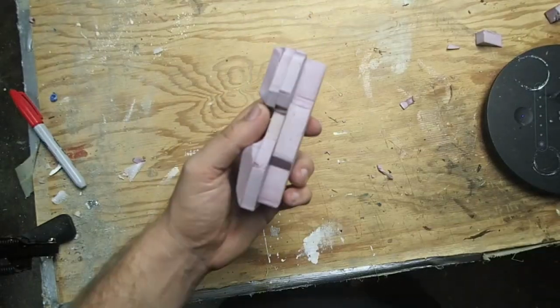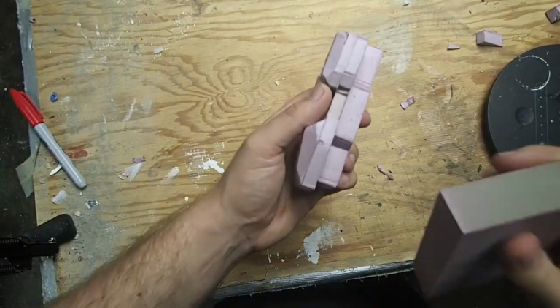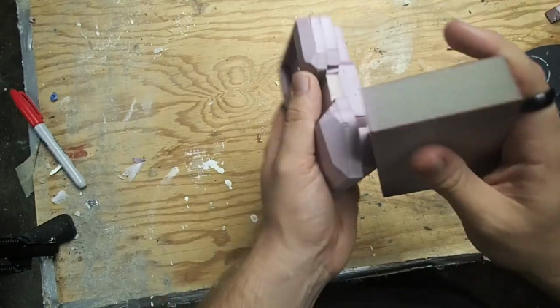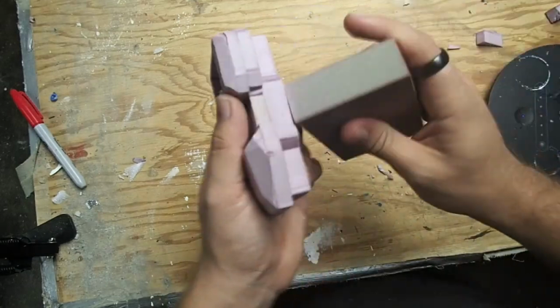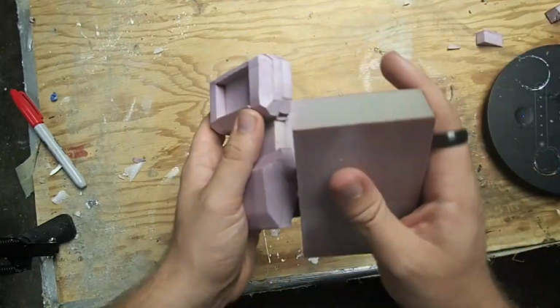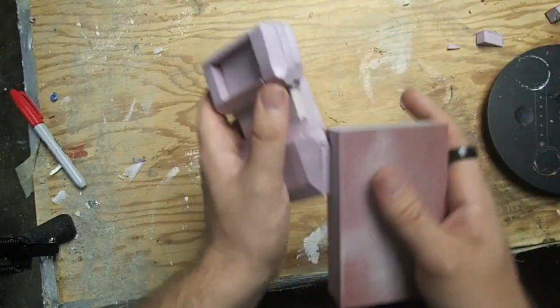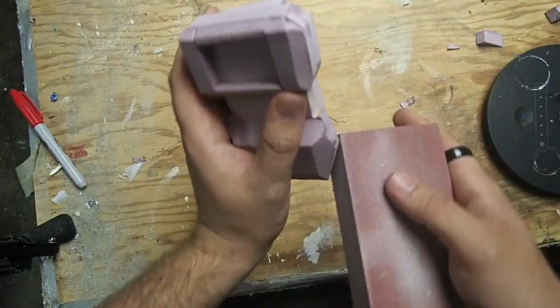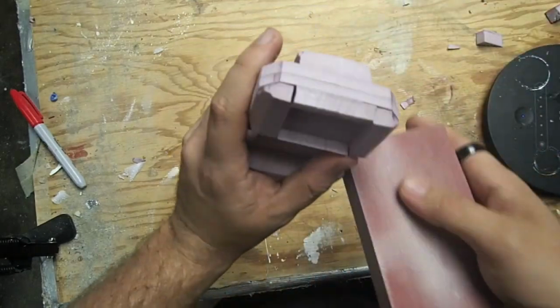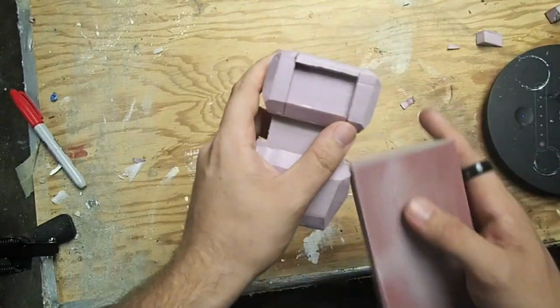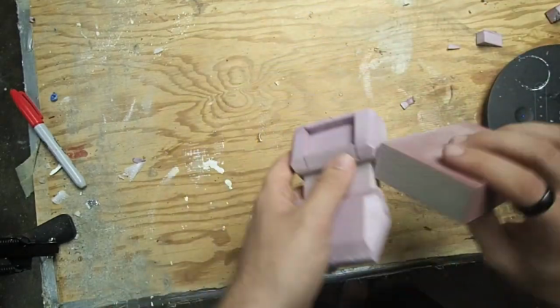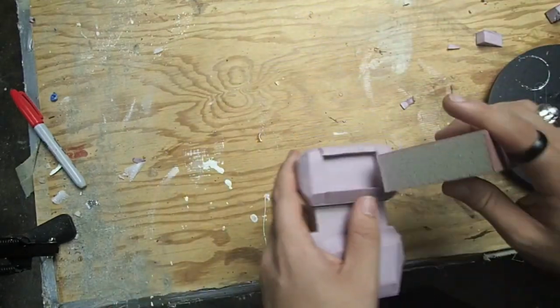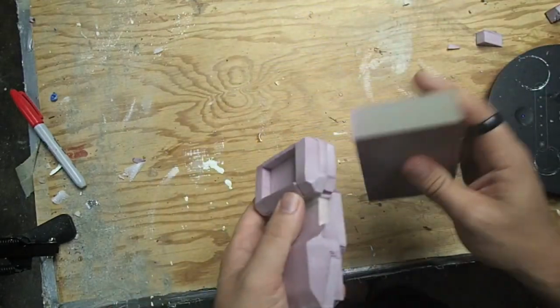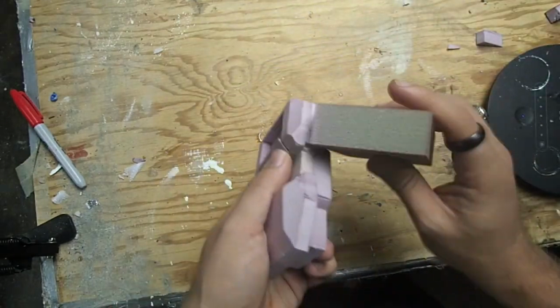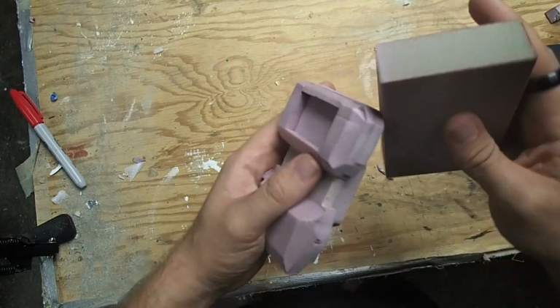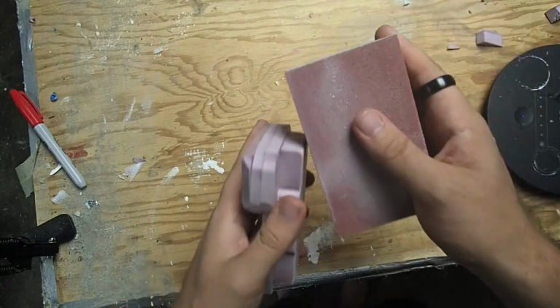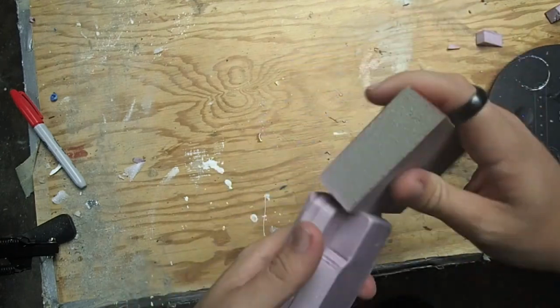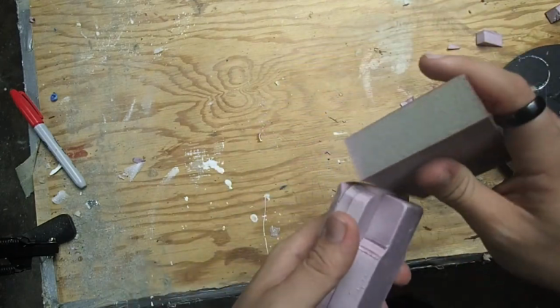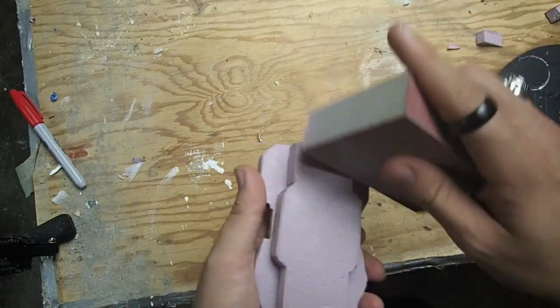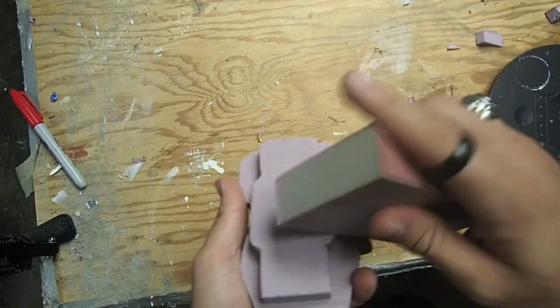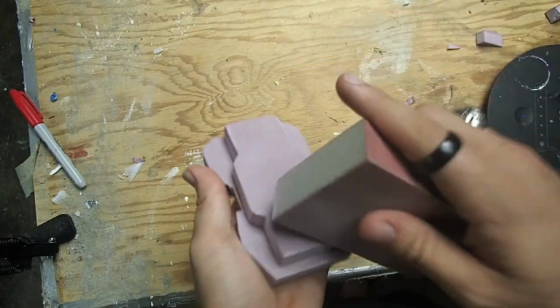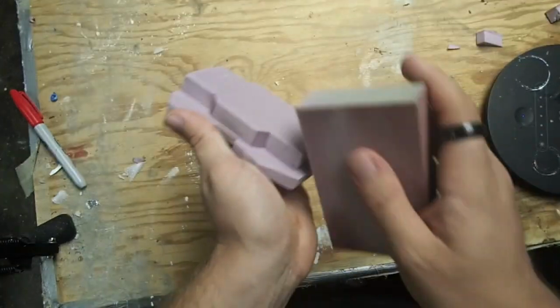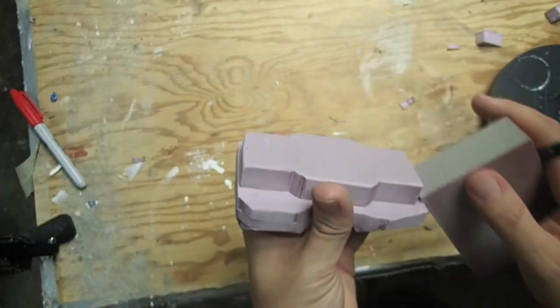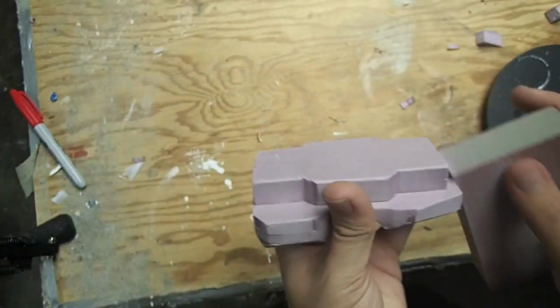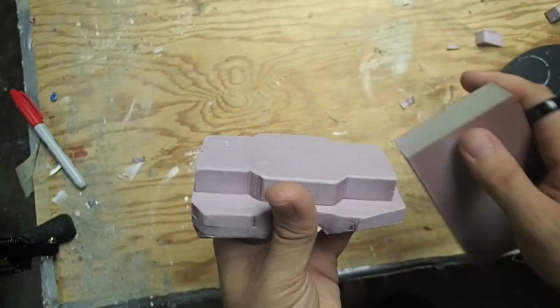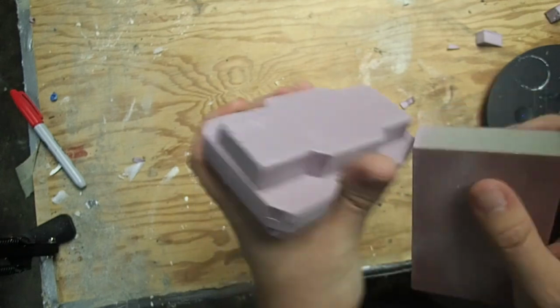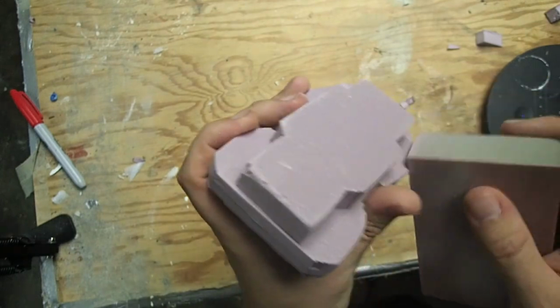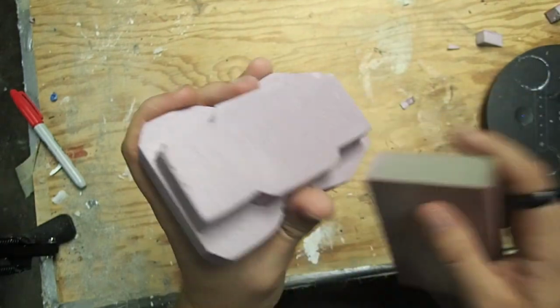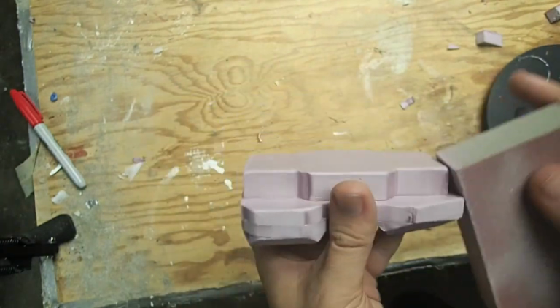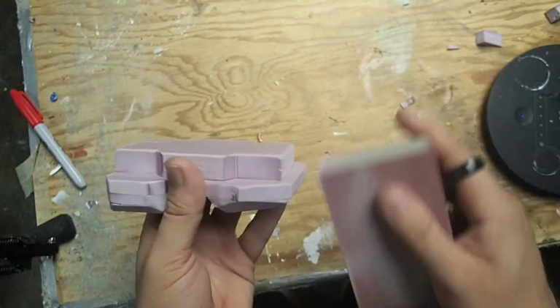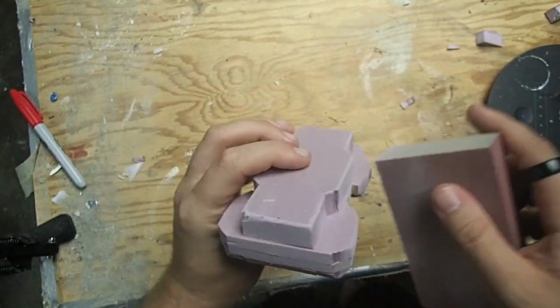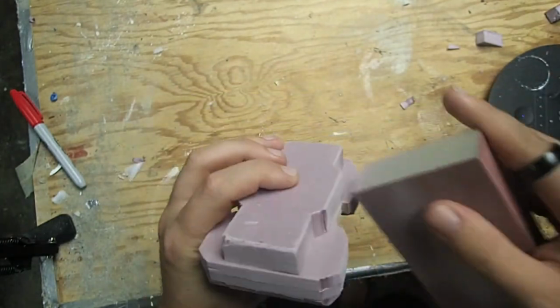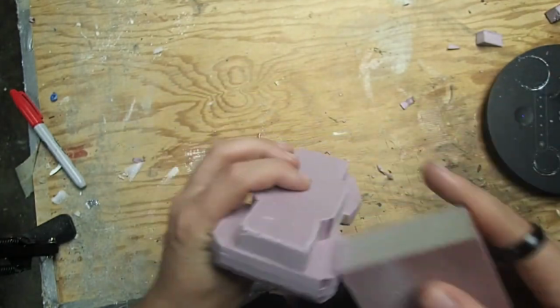Once all the pieces were set, I glued them in place with some tacky glue and let them dry overnight to really harden. After that, I came in with sandpaper and roughed up some of the edges just to give it a little texture and smooth out any places where the pieces didn't quite line up.